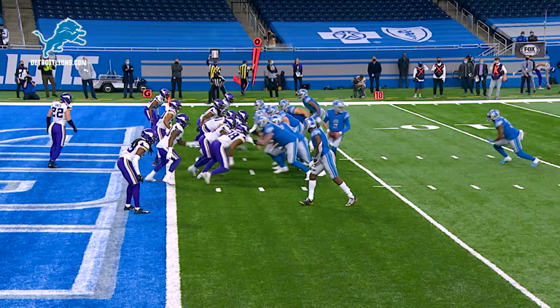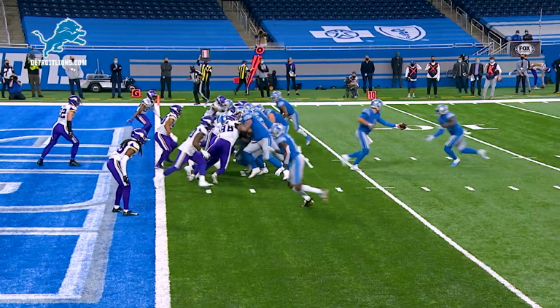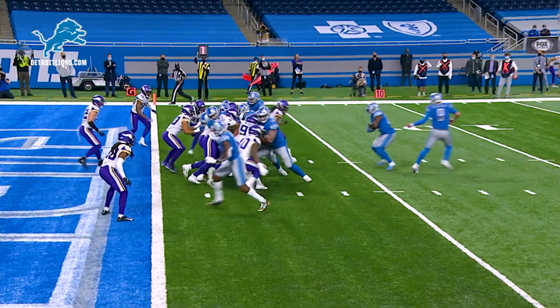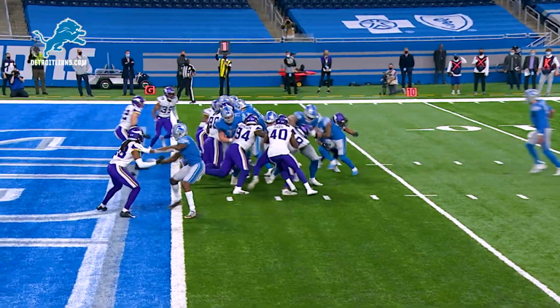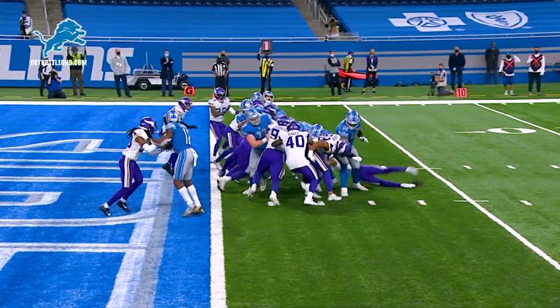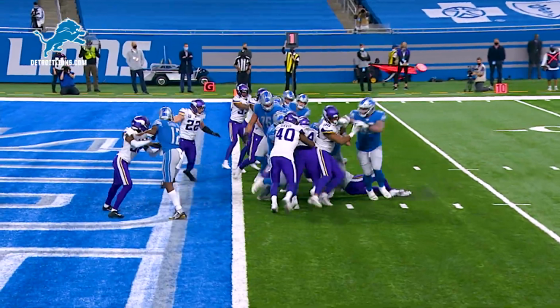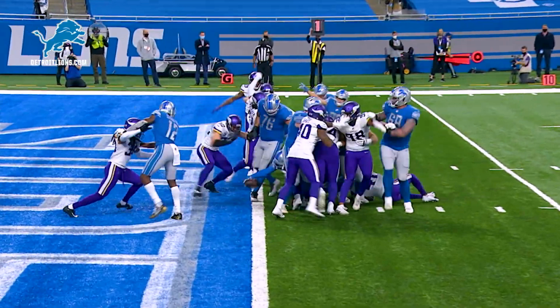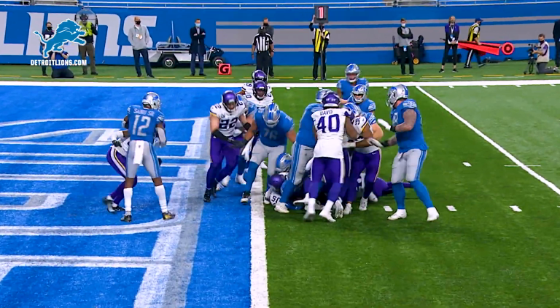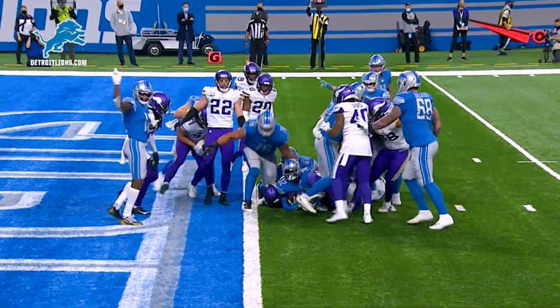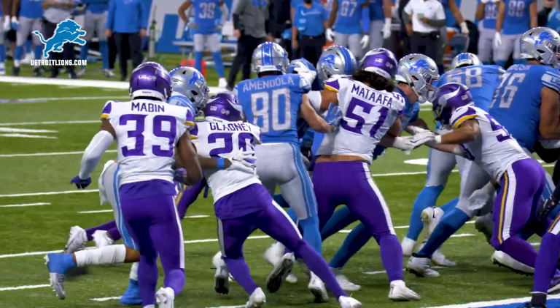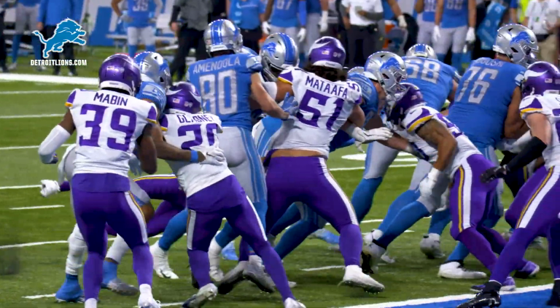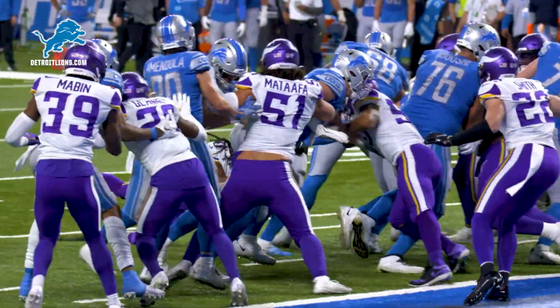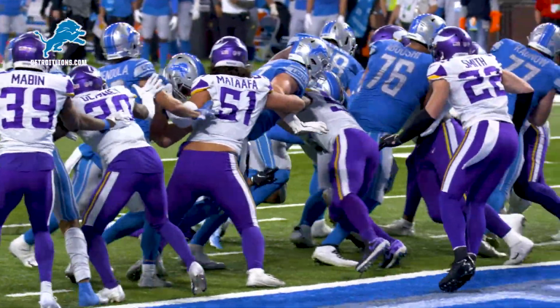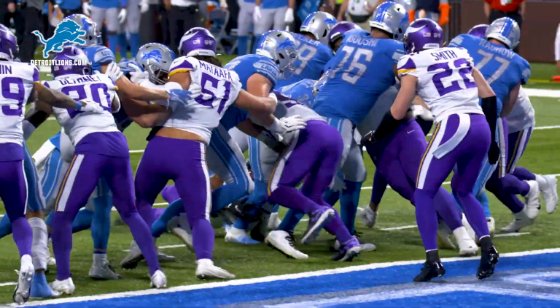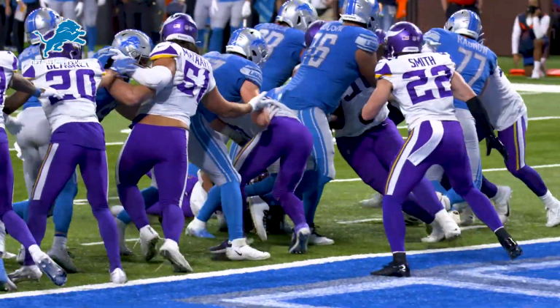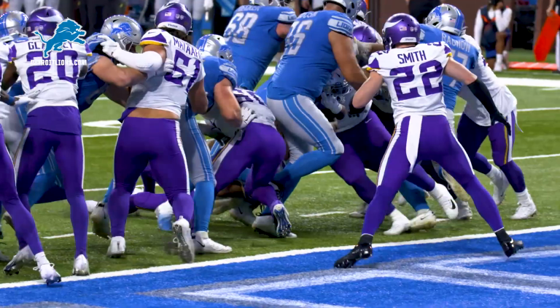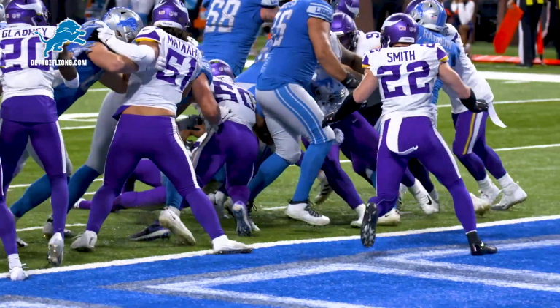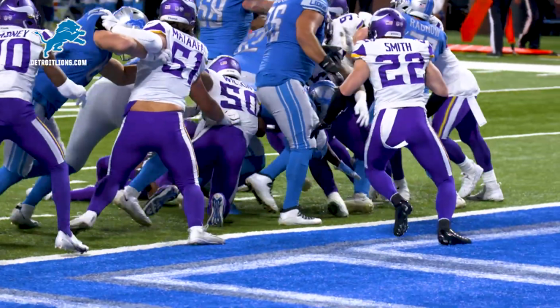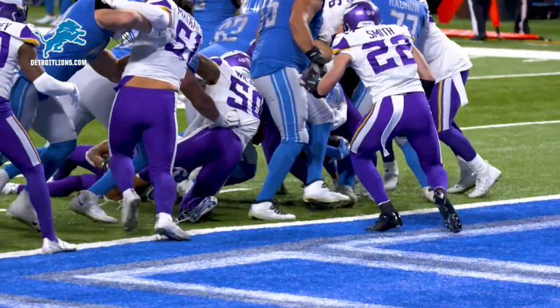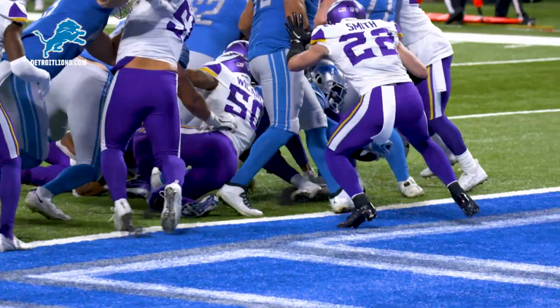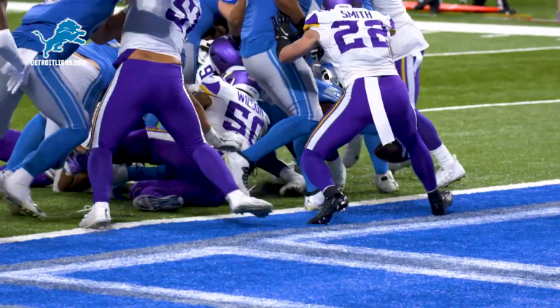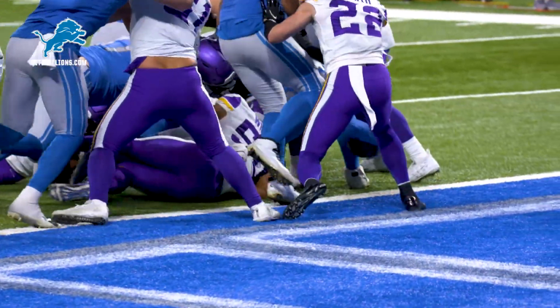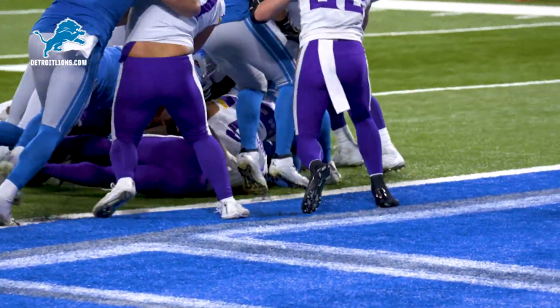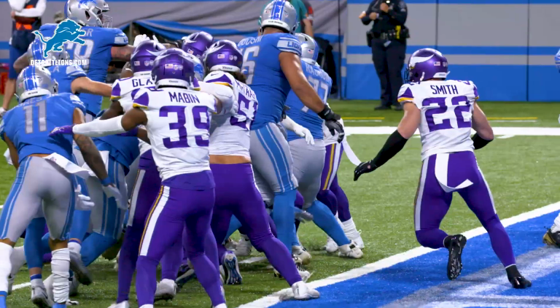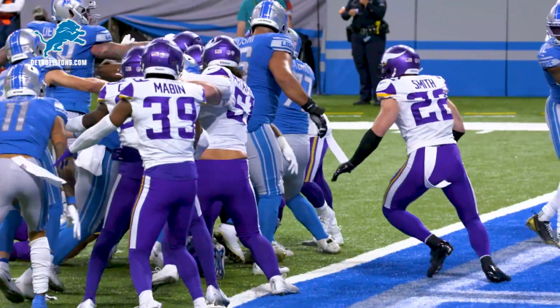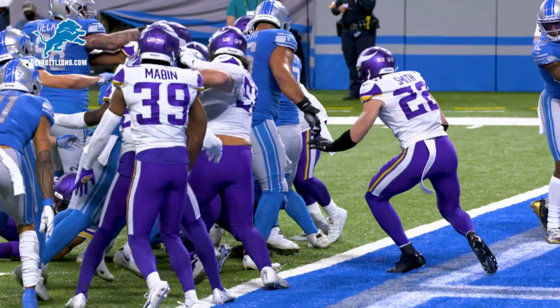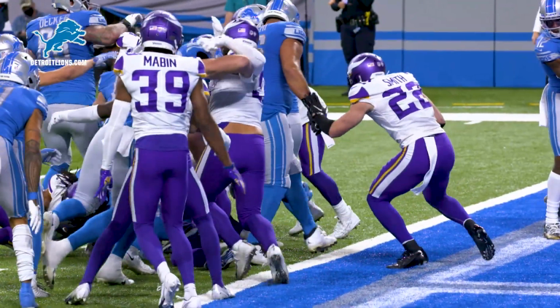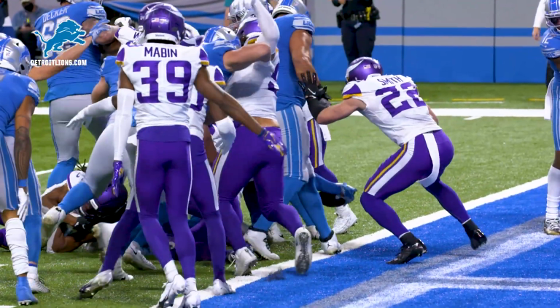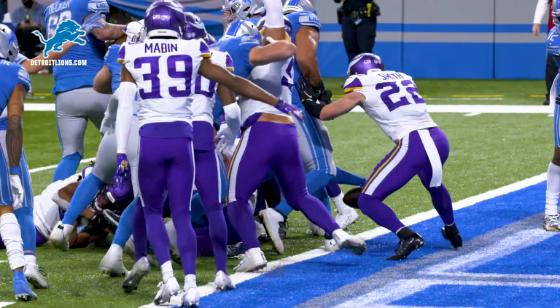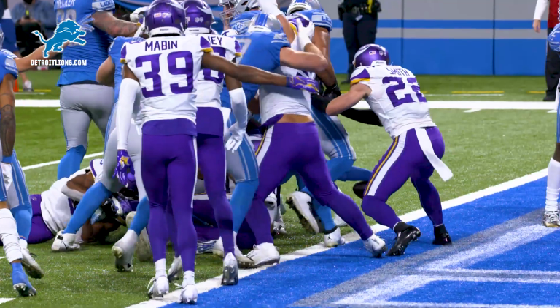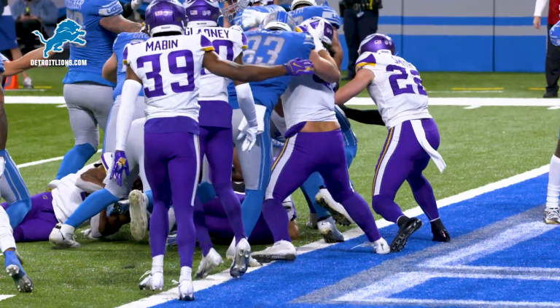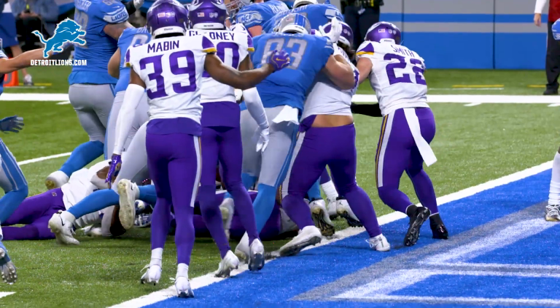Stafford turns, gives to Swift. Hit it to 2 and into the end zone — touchdown Detroit Lions! Able to fight his way through the traffic, and the Lions are a 2-point conversion away from tying this game.